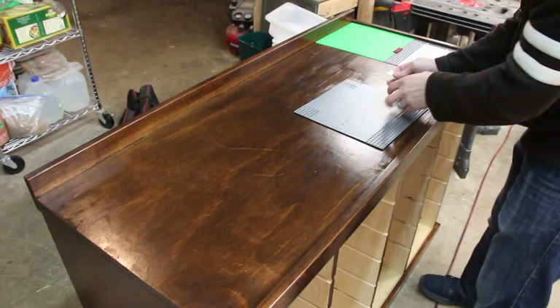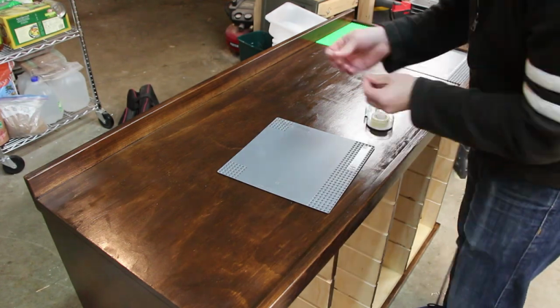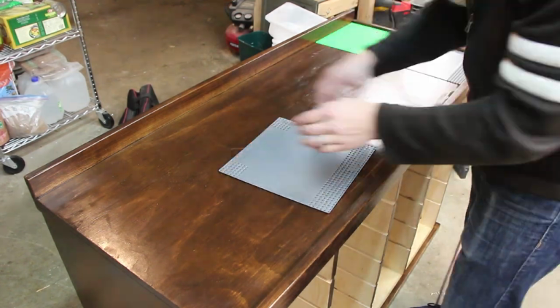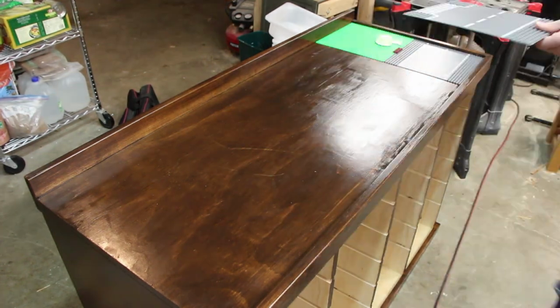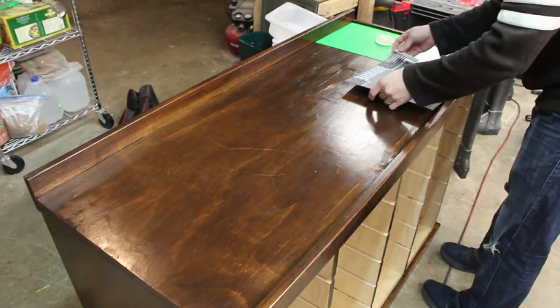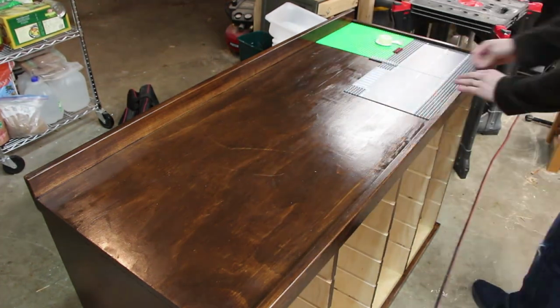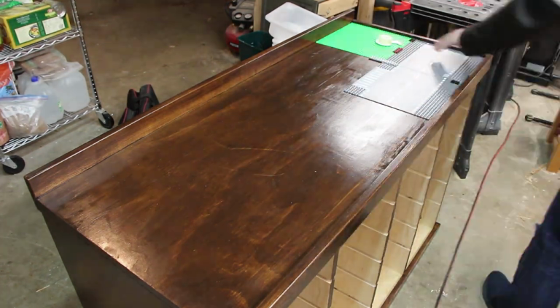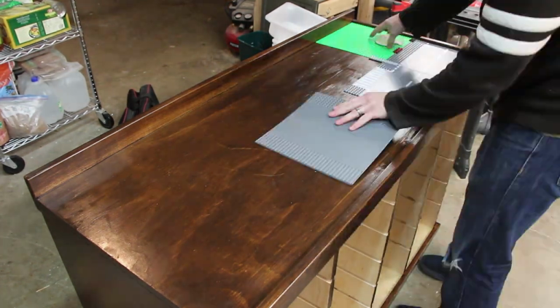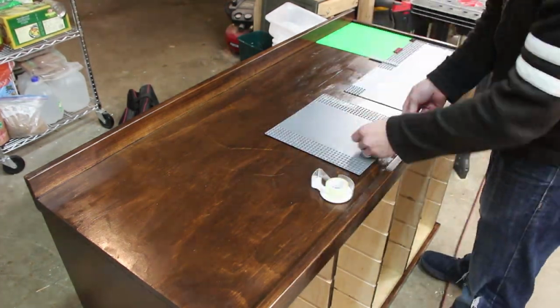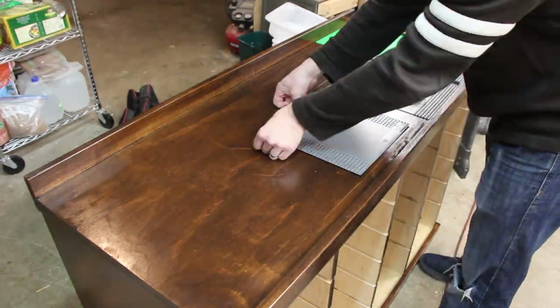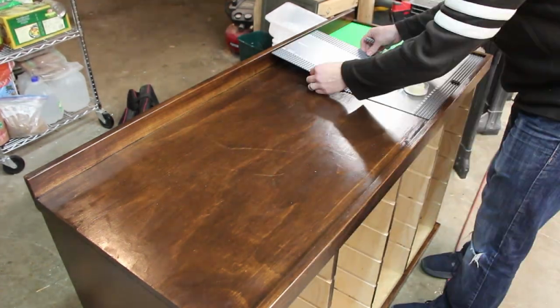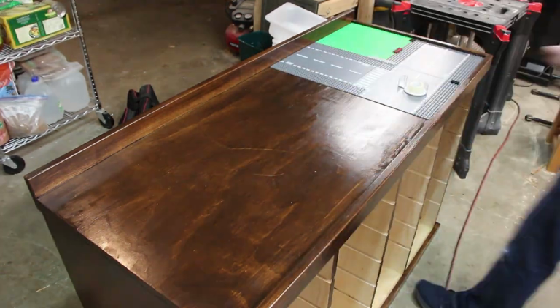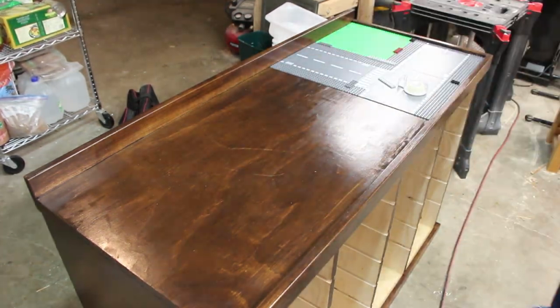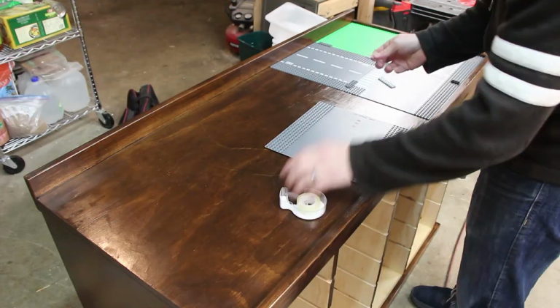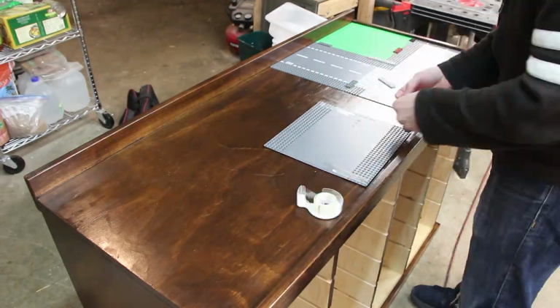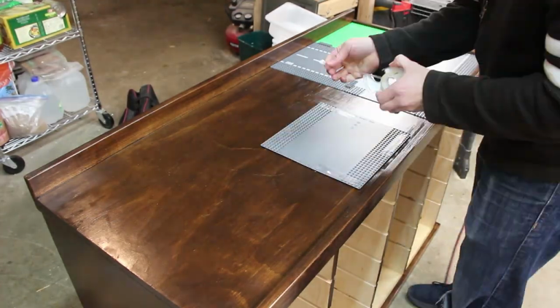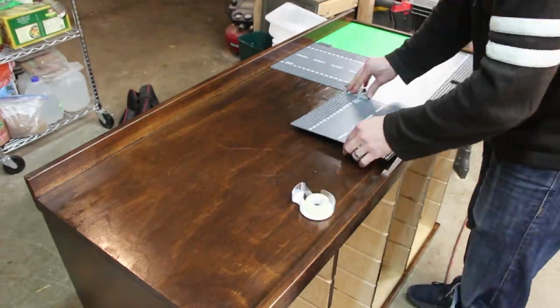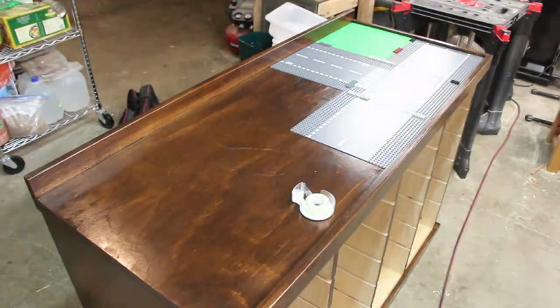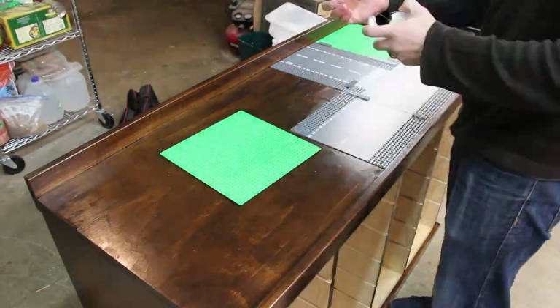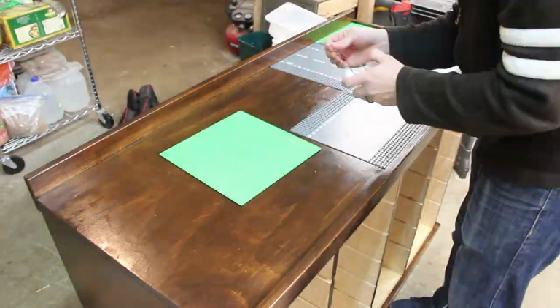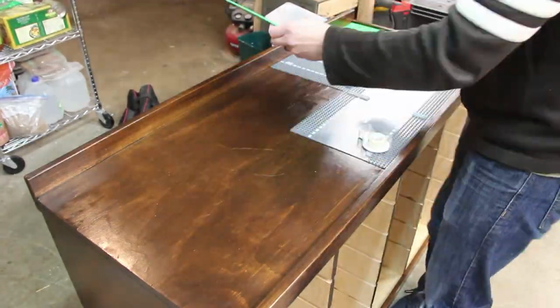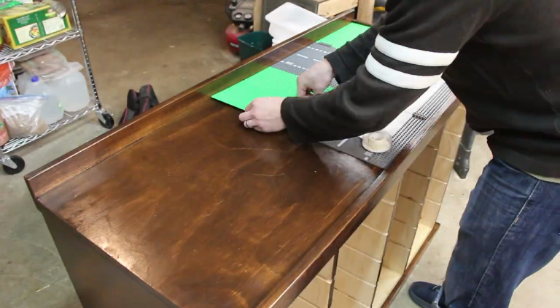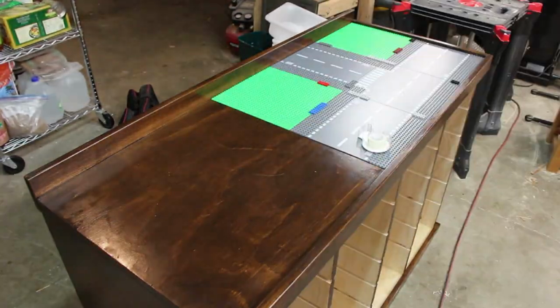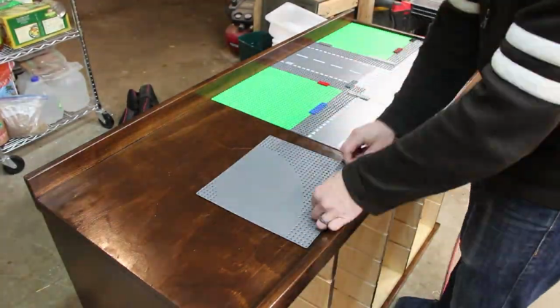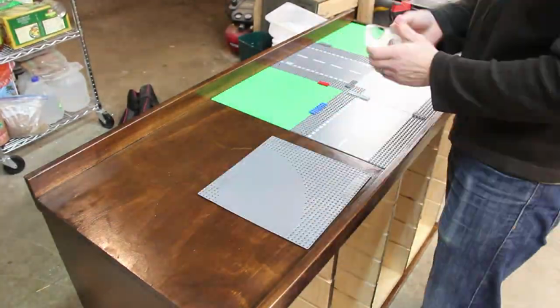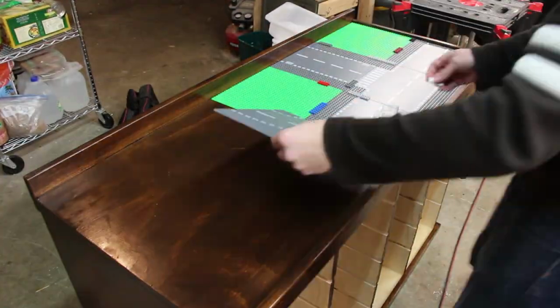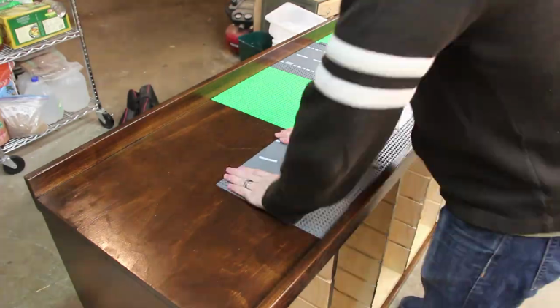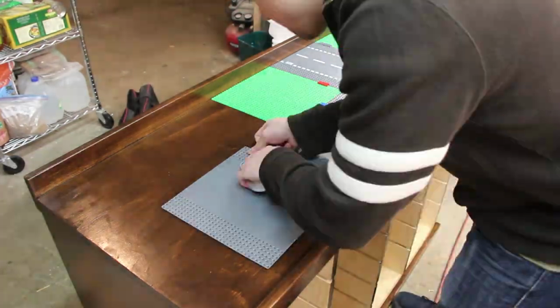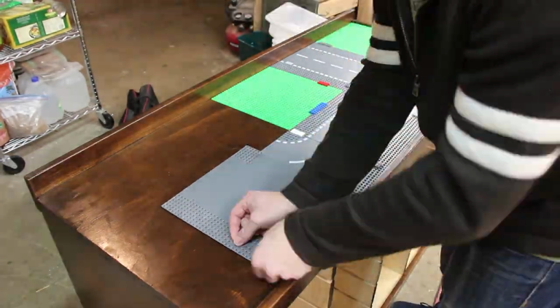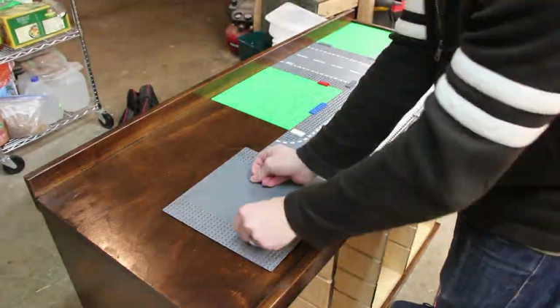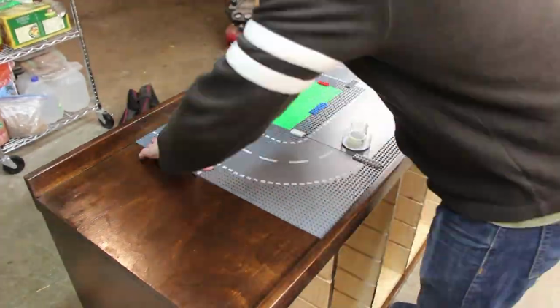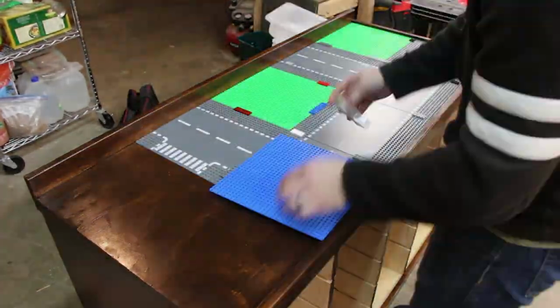Next came the fun part of laying out the base plates. My kids and I decided to do a city layout with a beachfront and waterfall at one end. I attached the plates on the top using double stick tape, which gives us the option of changing them out later if they want a different layout.